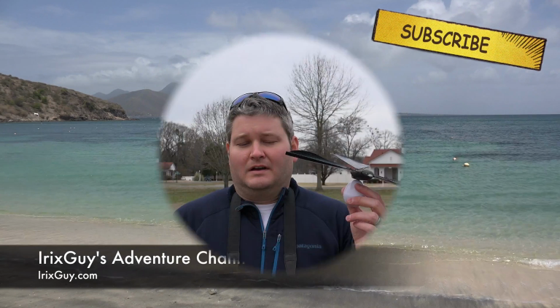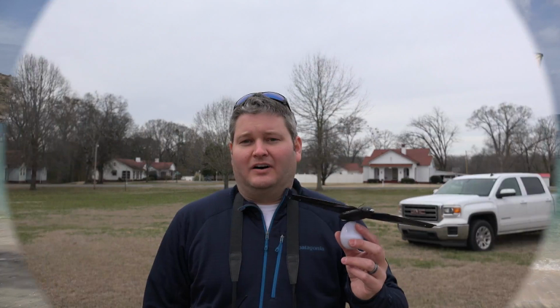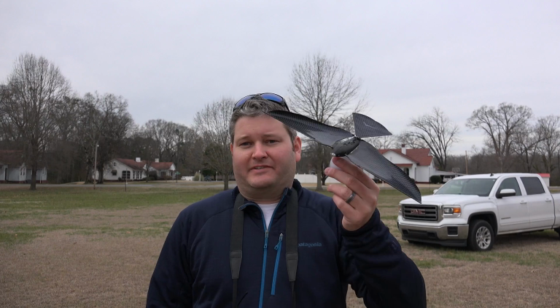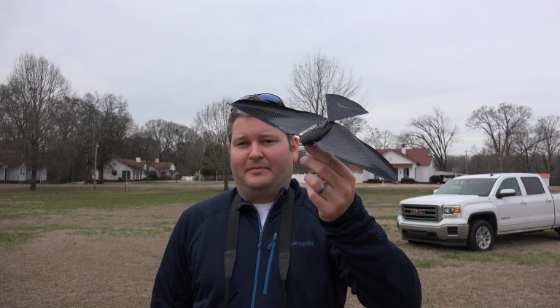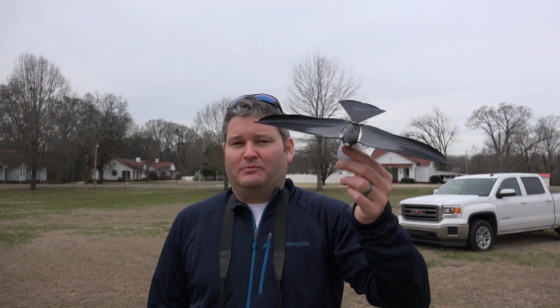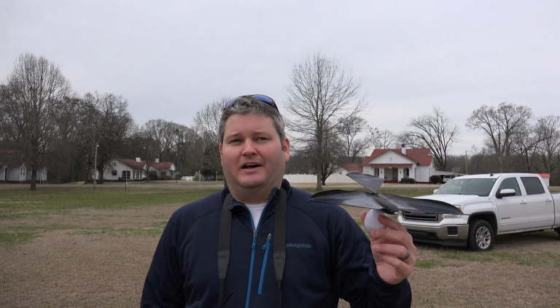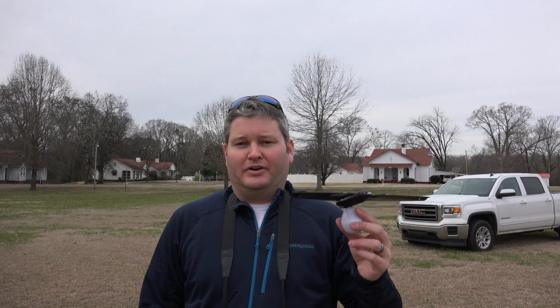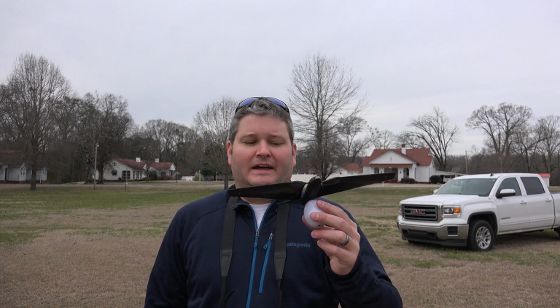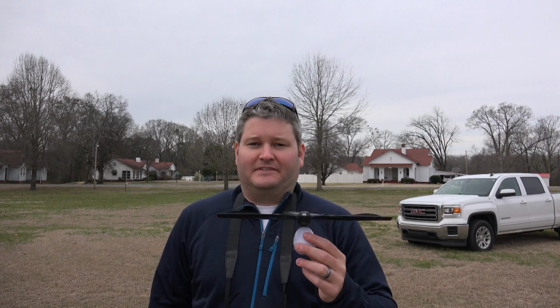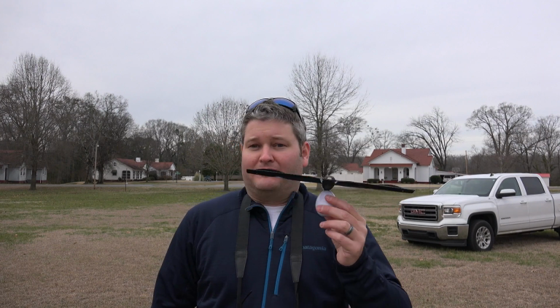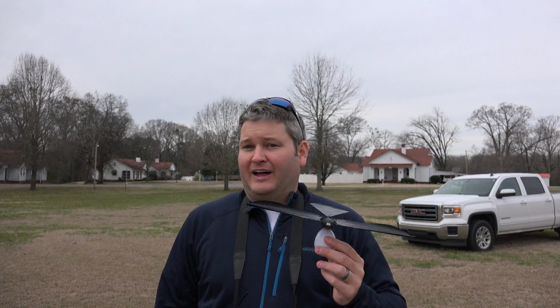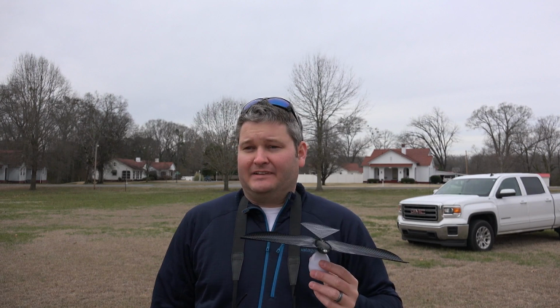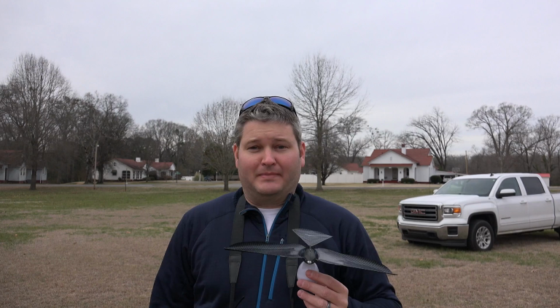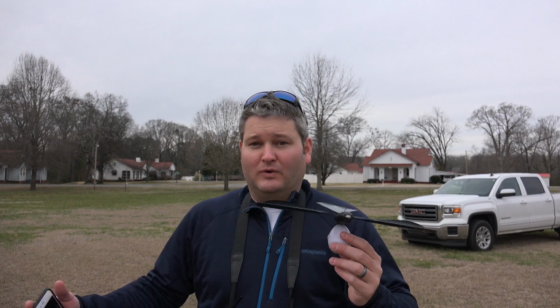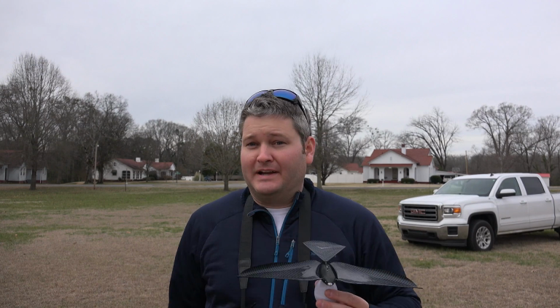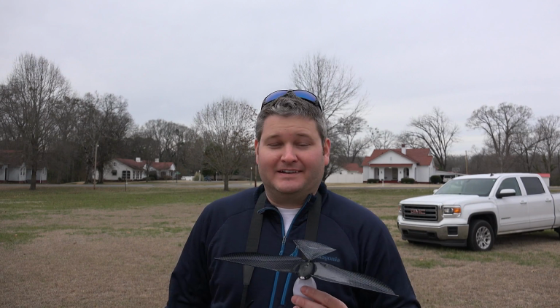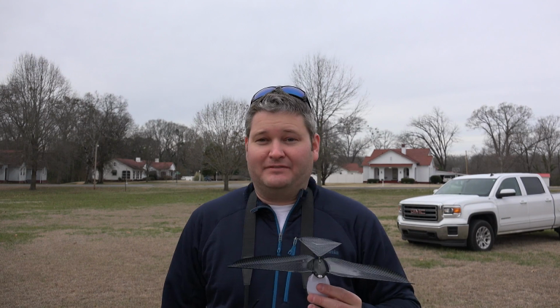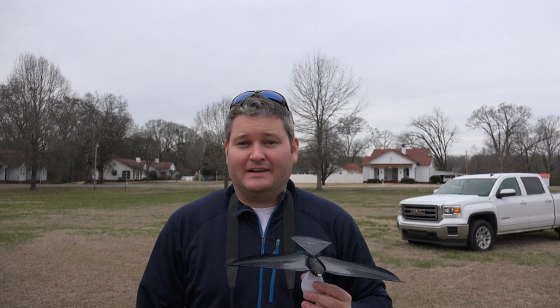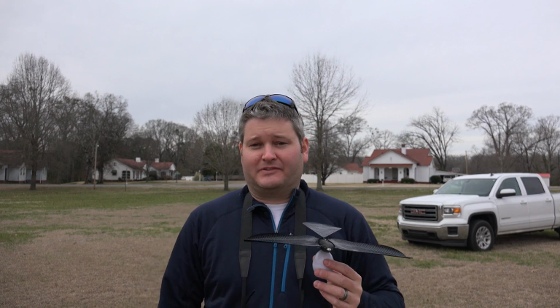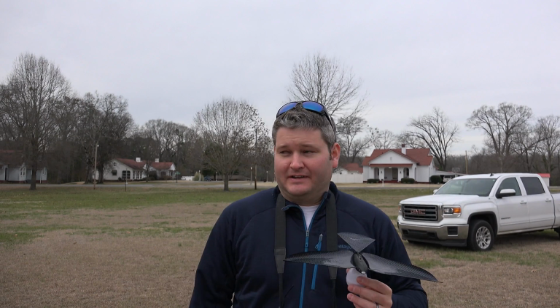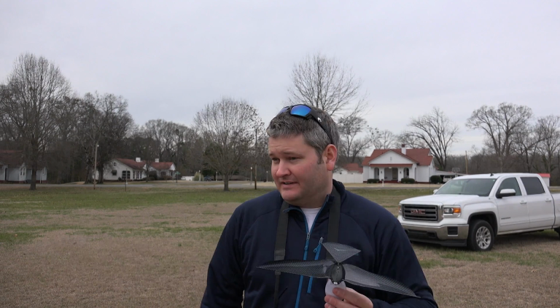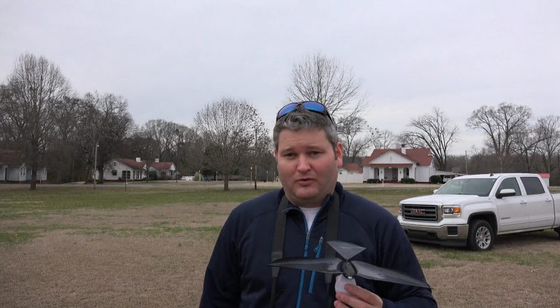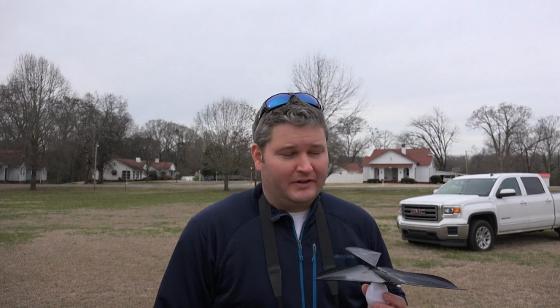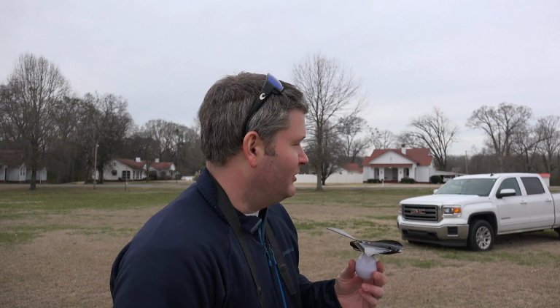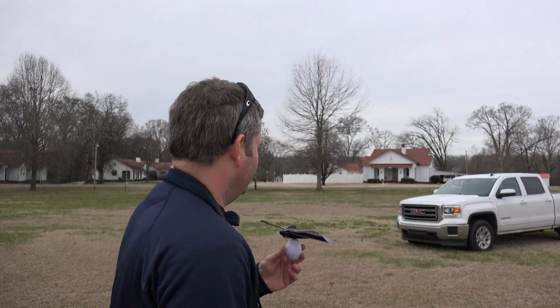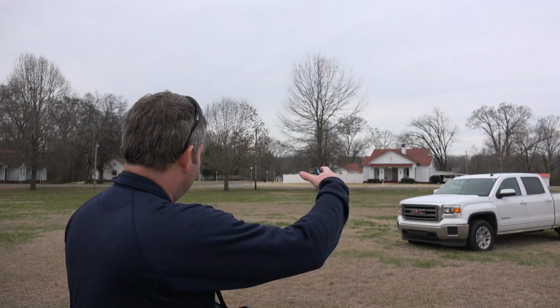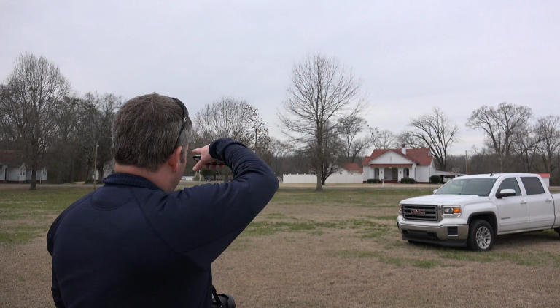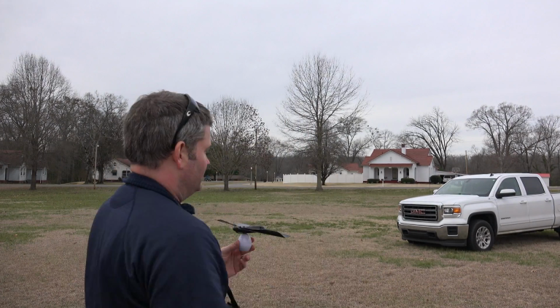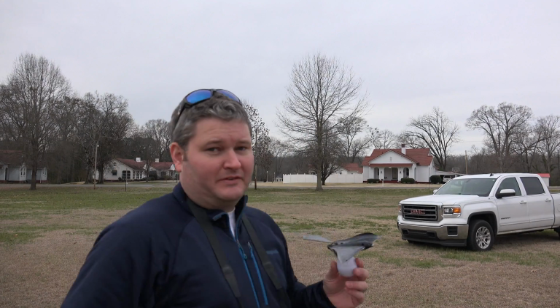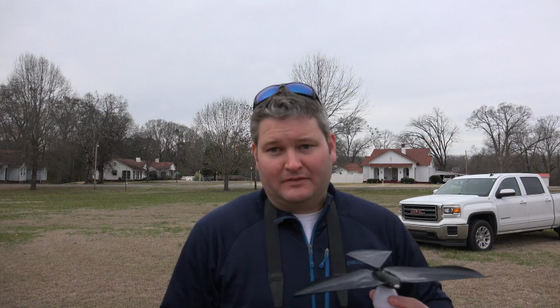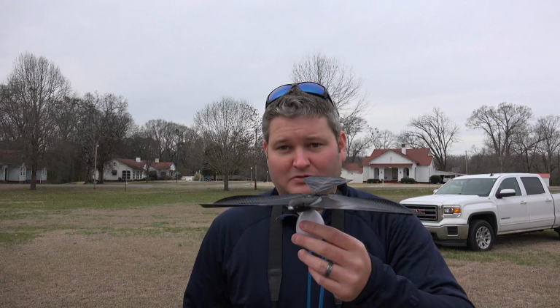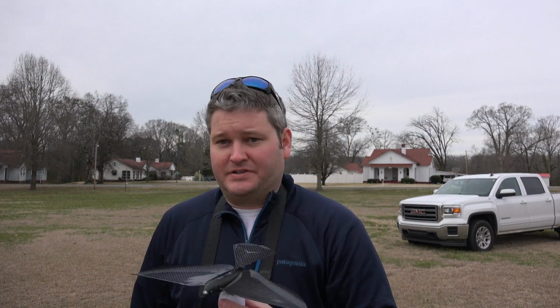Hey y'all, irix guy here back again with Bionic Bird. This is my first flight test, so this may go well or it may not — I have no idea. I'm just gonna see how it works. I'm going to try to keep it in the frame of the camera, so when I launch it I'm gonna fly that way.